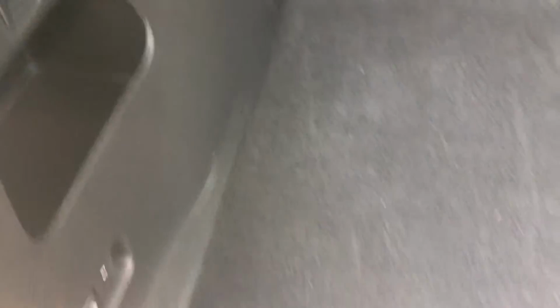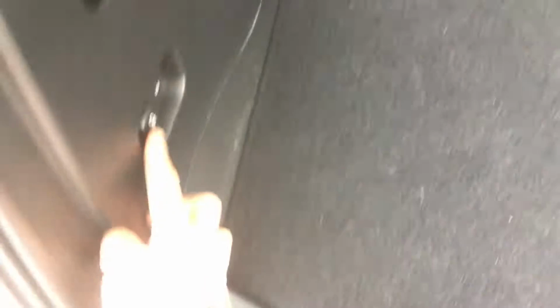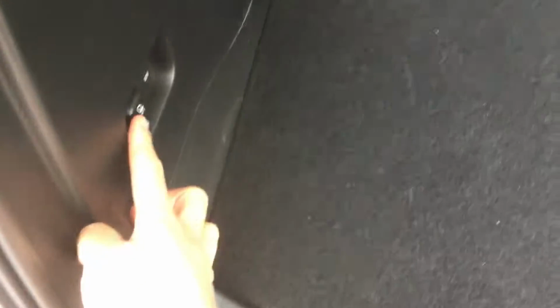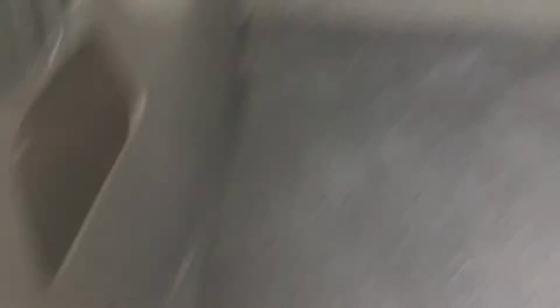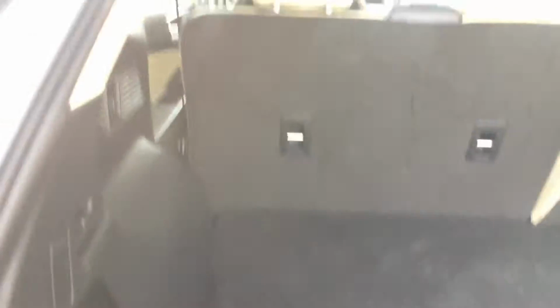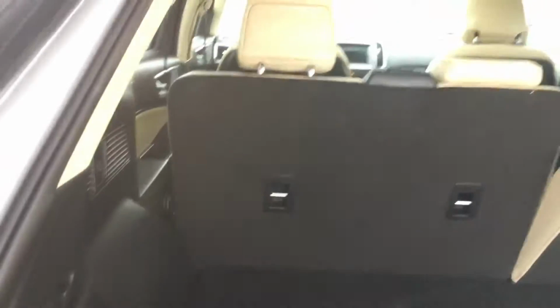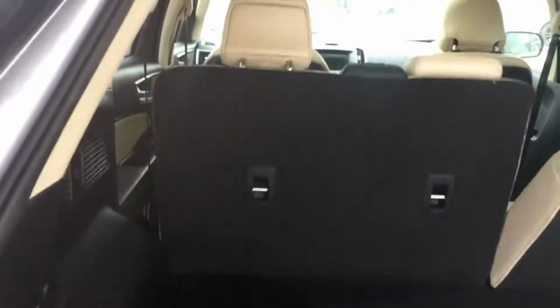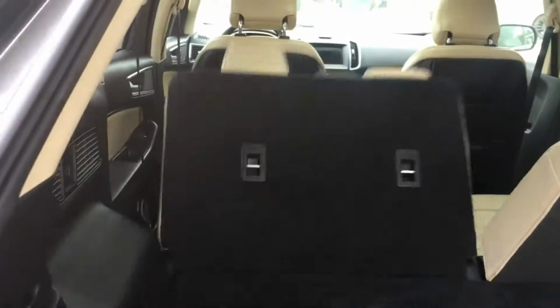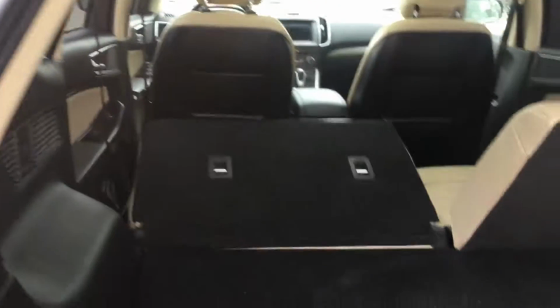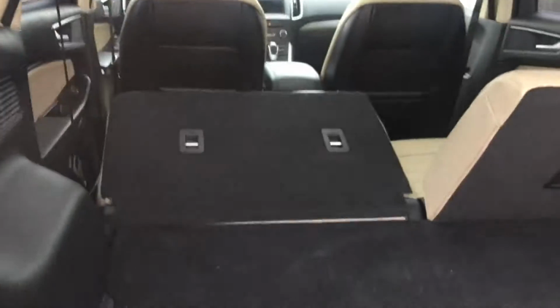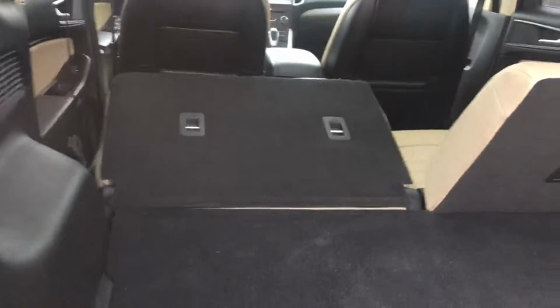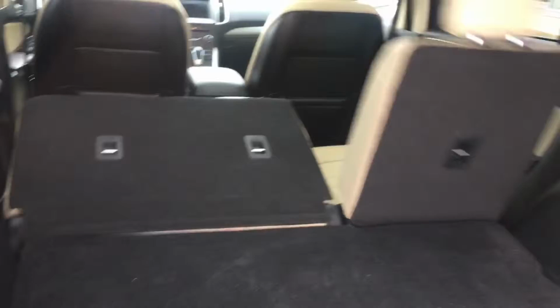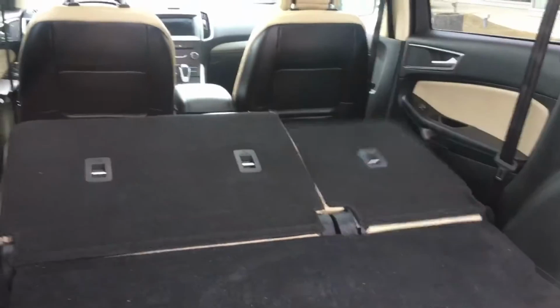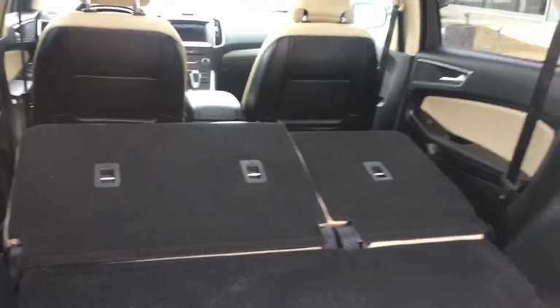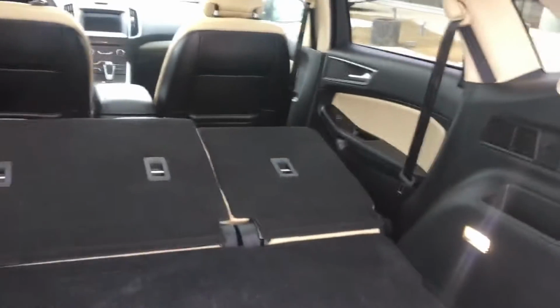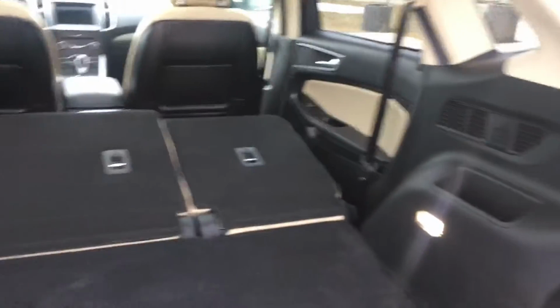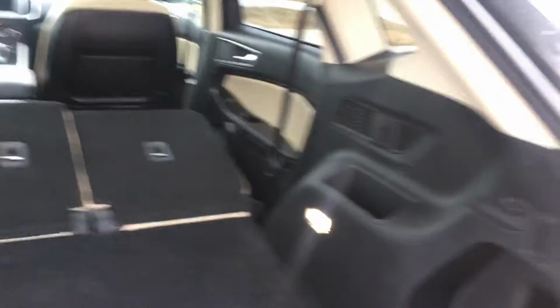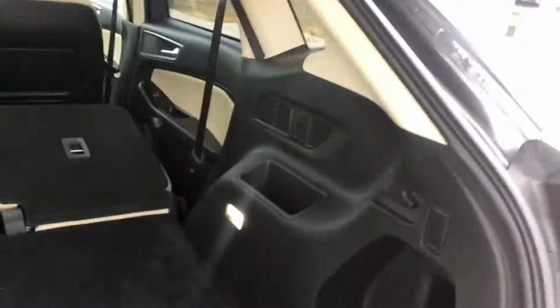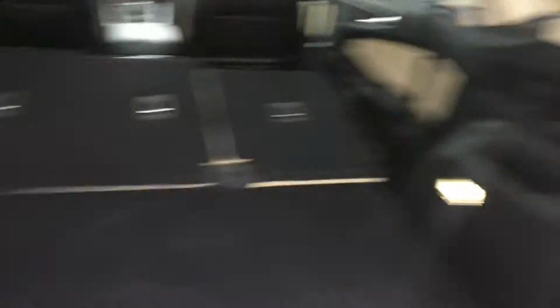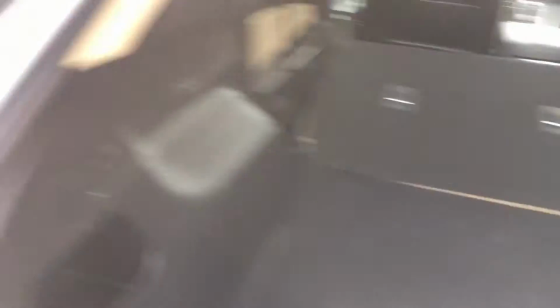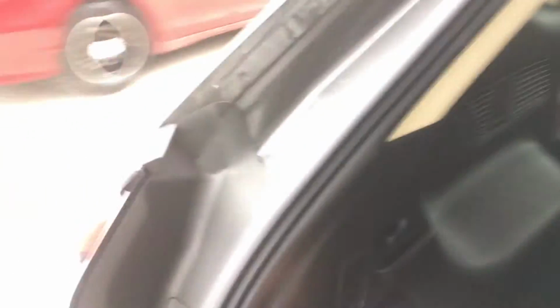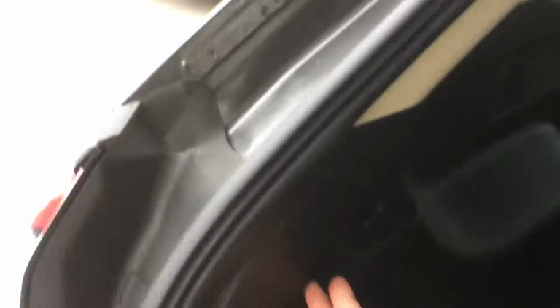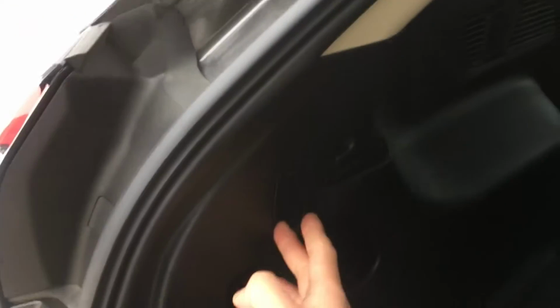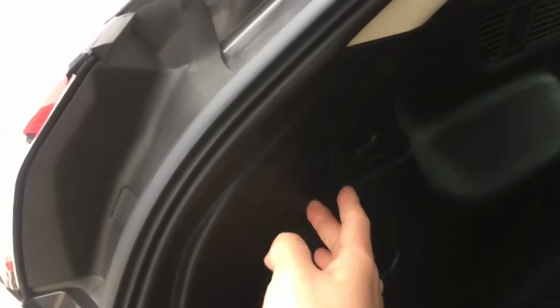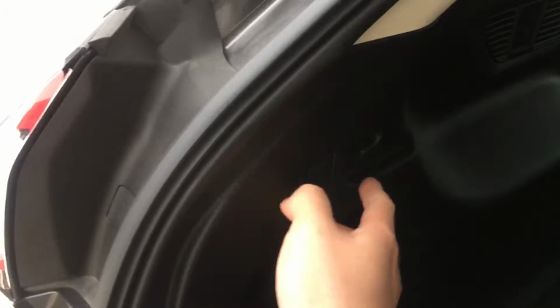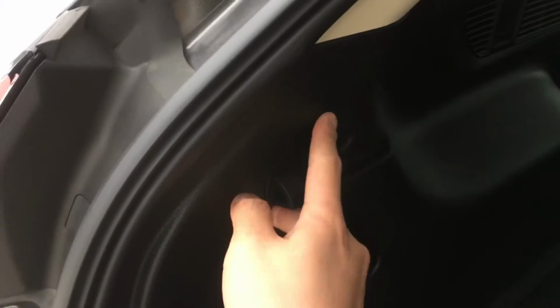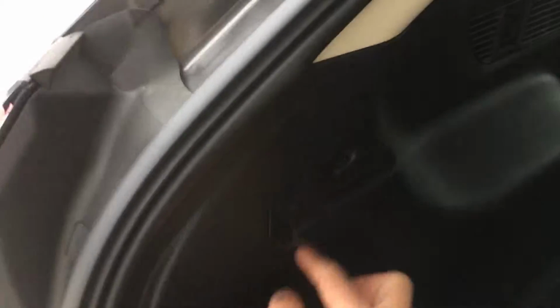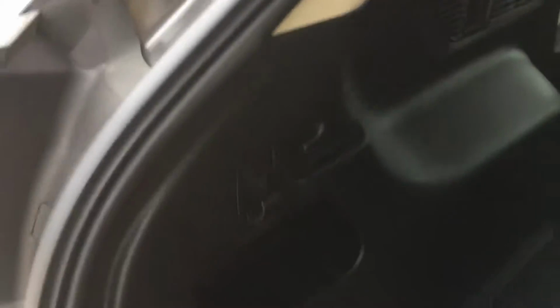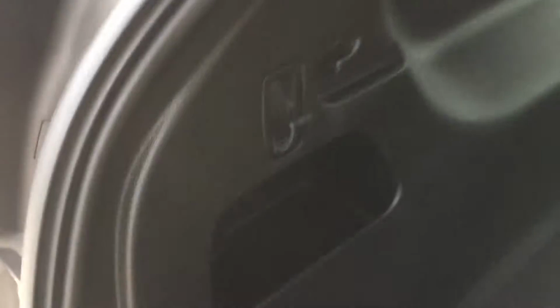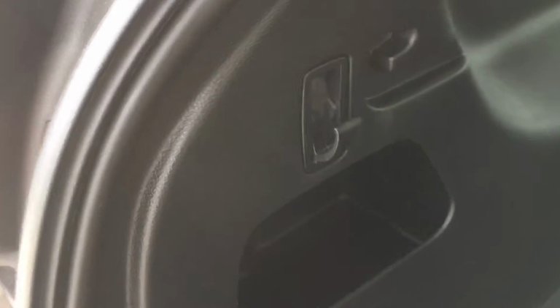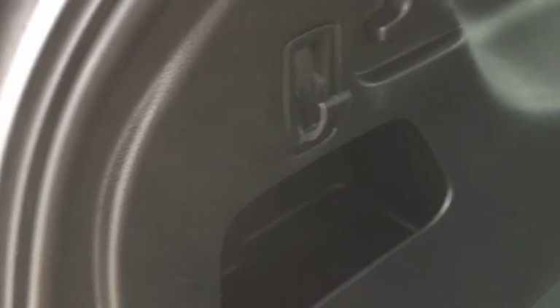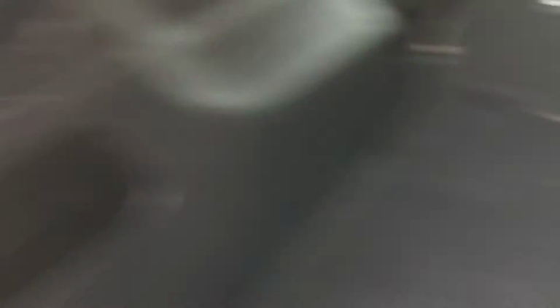Those buttons control the seats. It does have the grocery hangers on both sides.